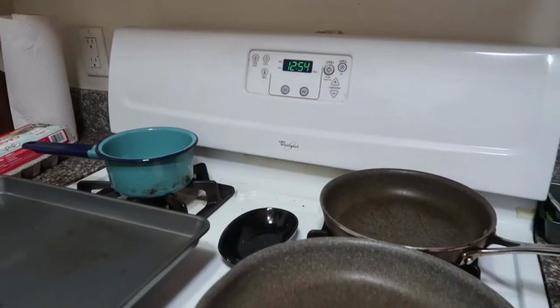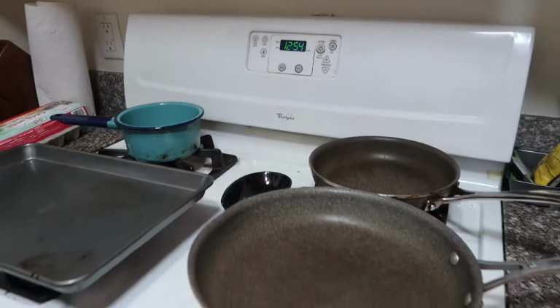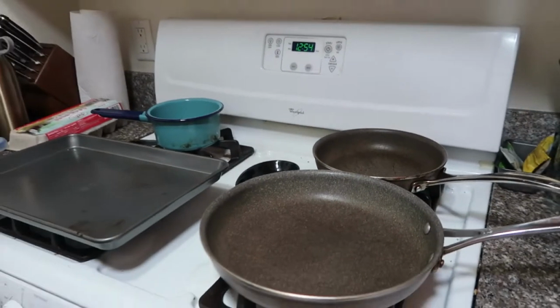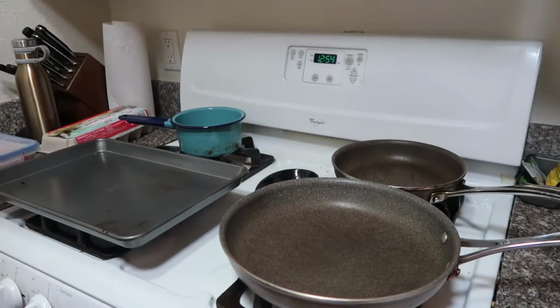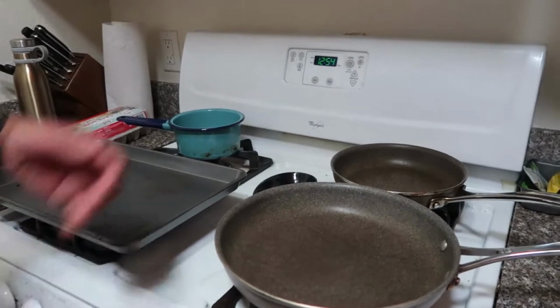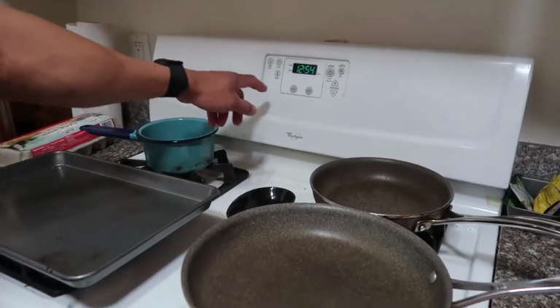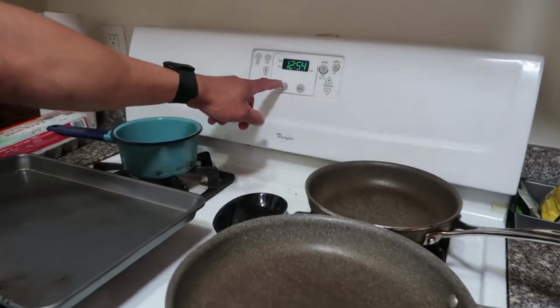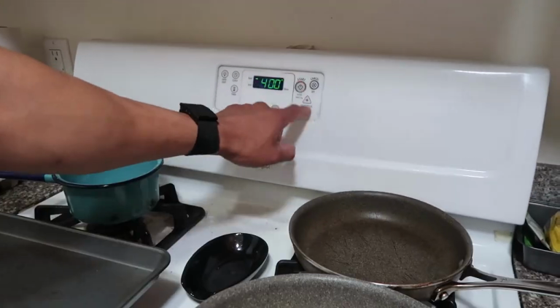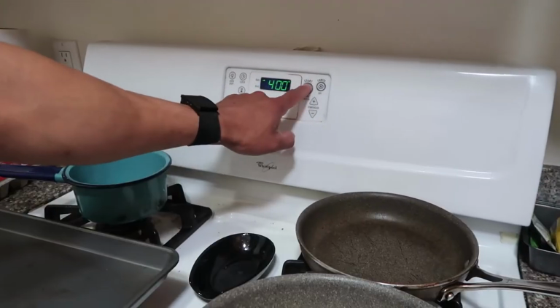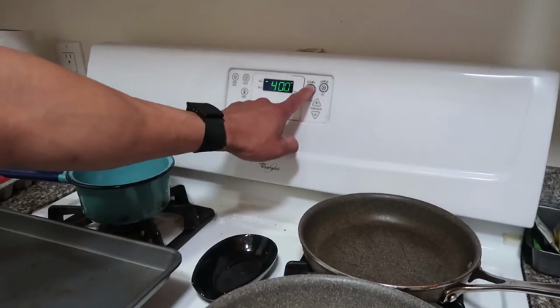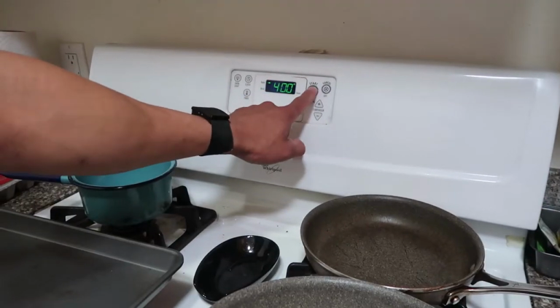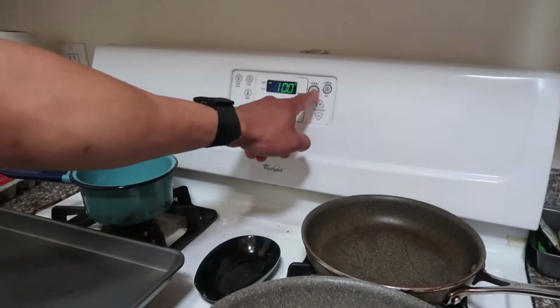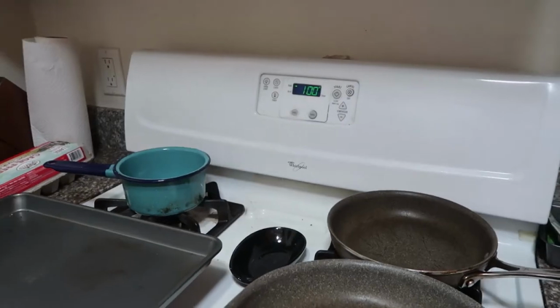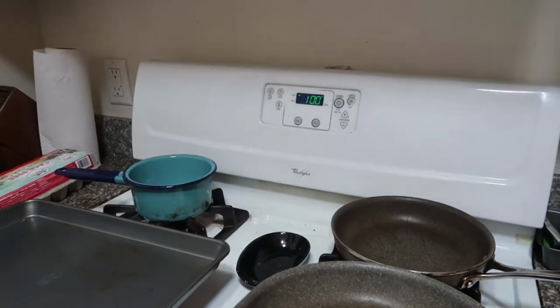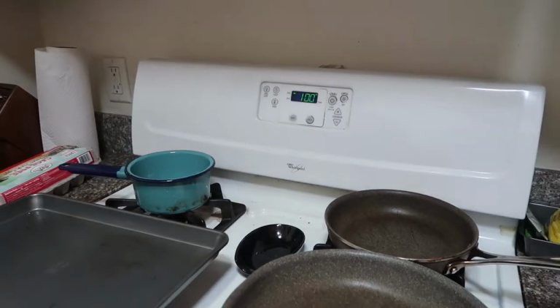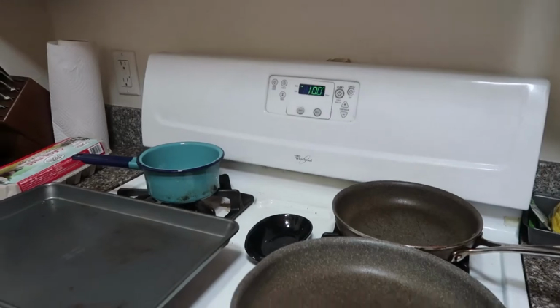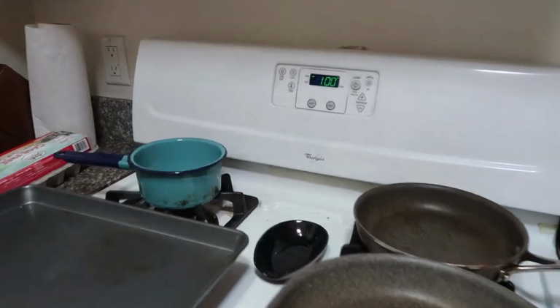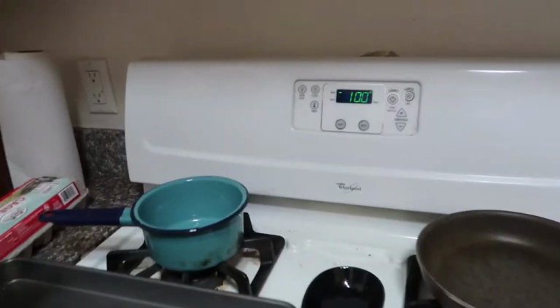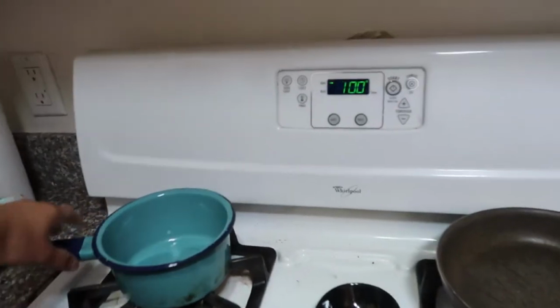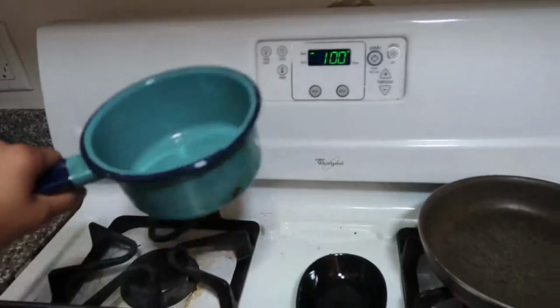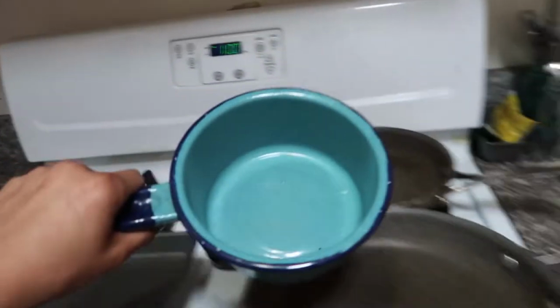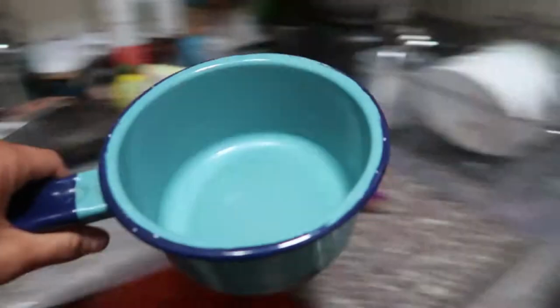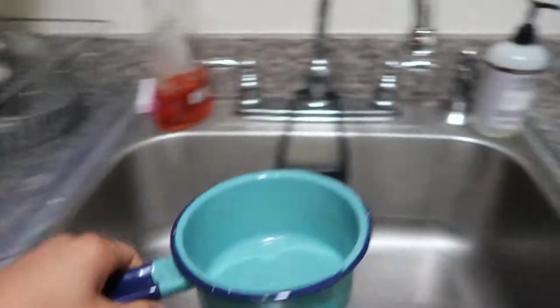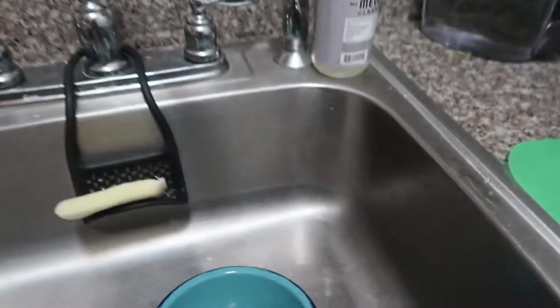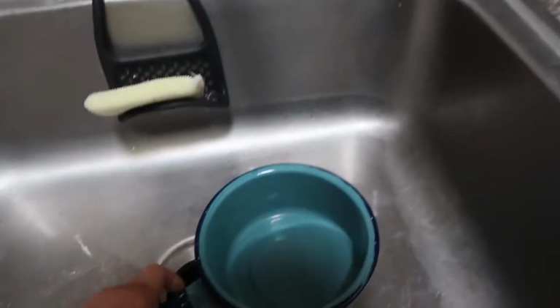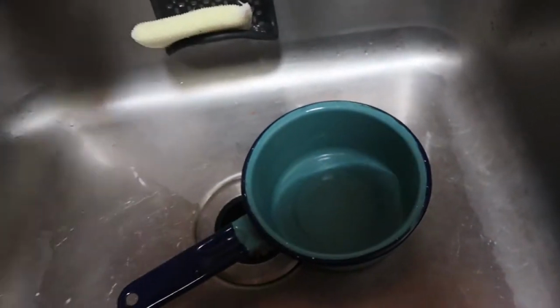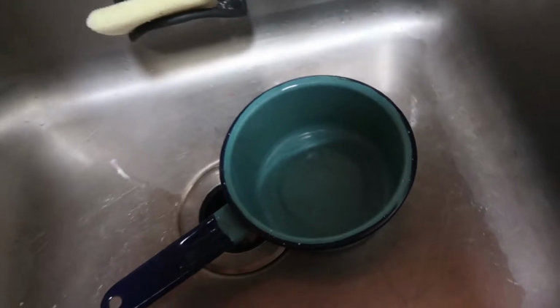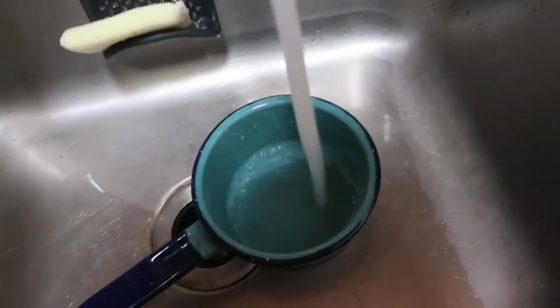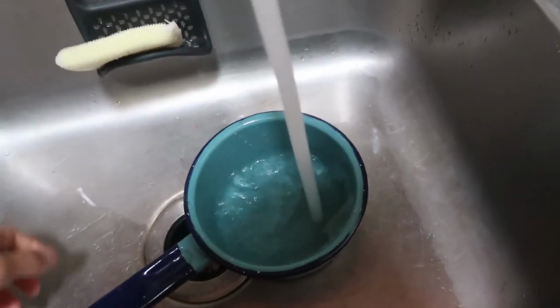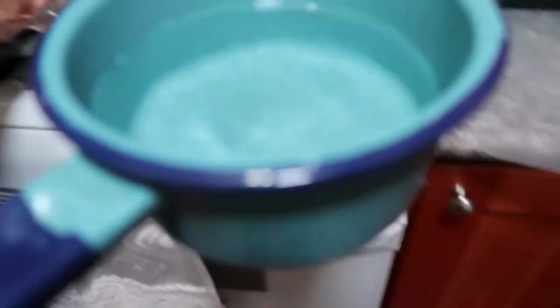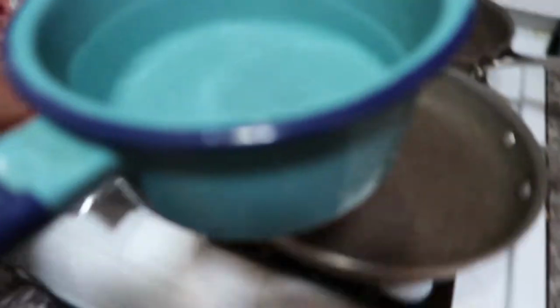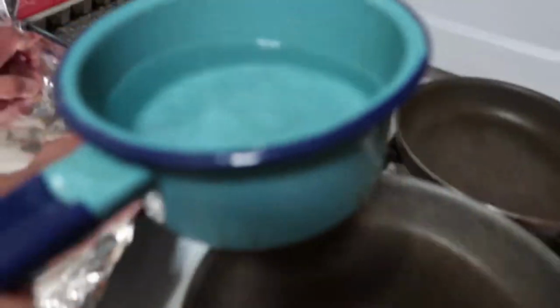First things first, we are going to preheat the oven to 400 degrees. As that's going, we're going to soft-boil our eggs. I'm going to fill this up with water and we're just gonna have this boiling.